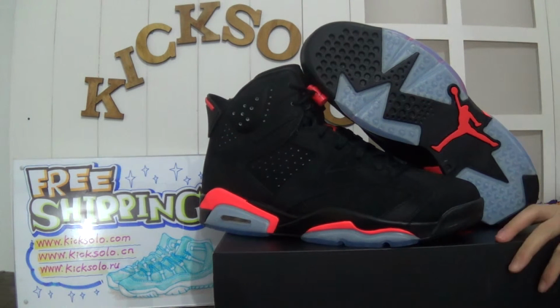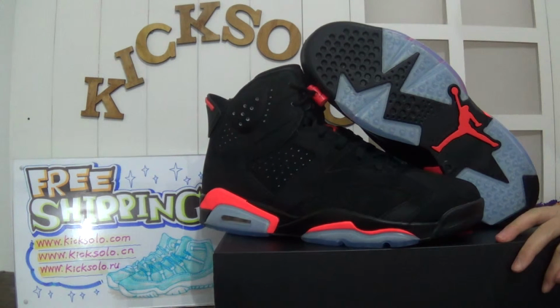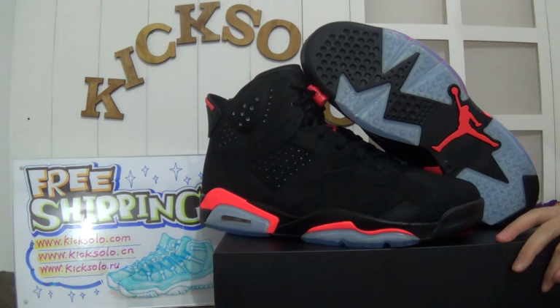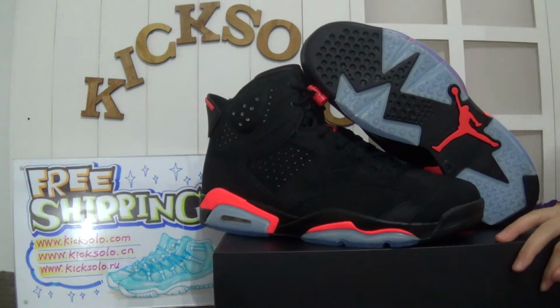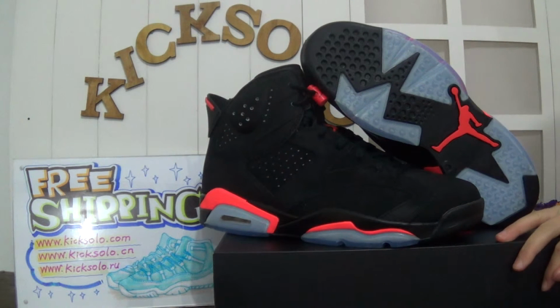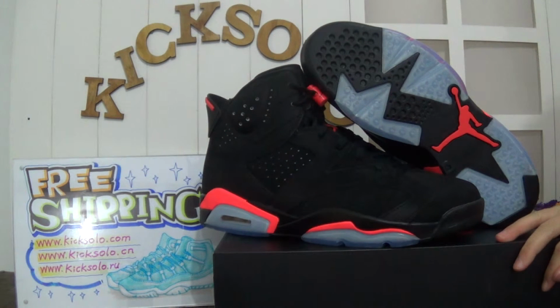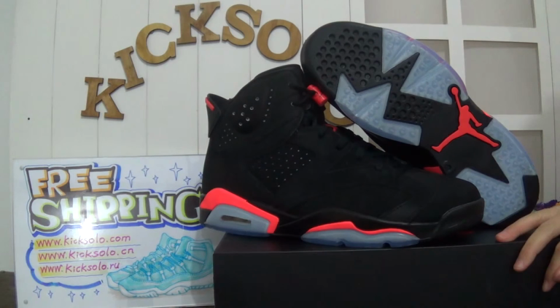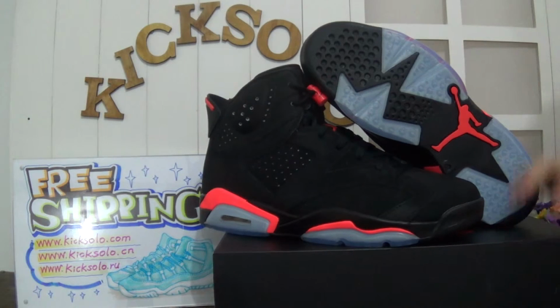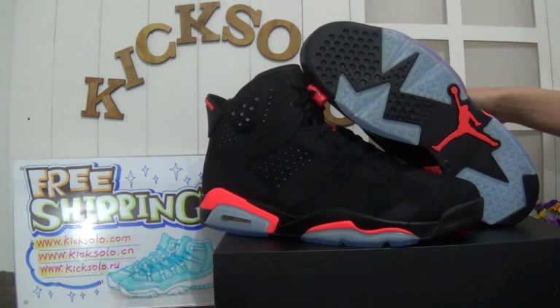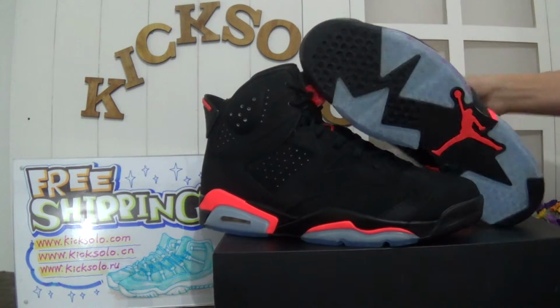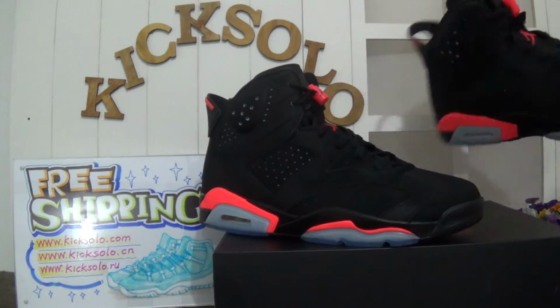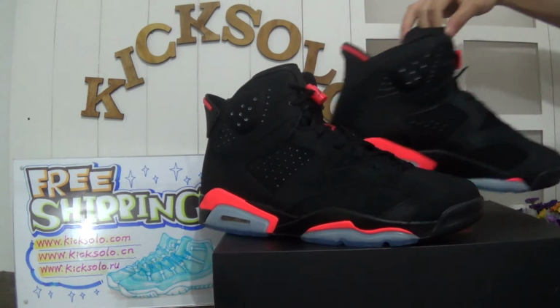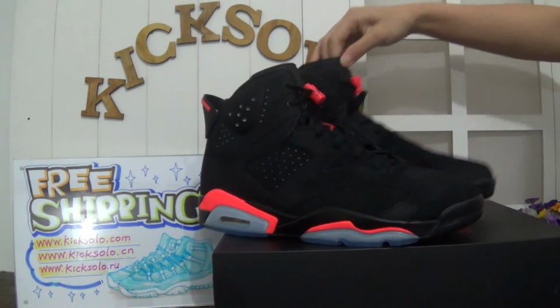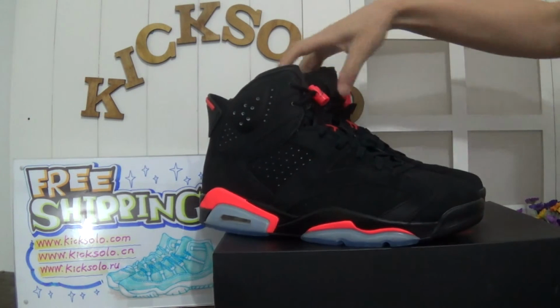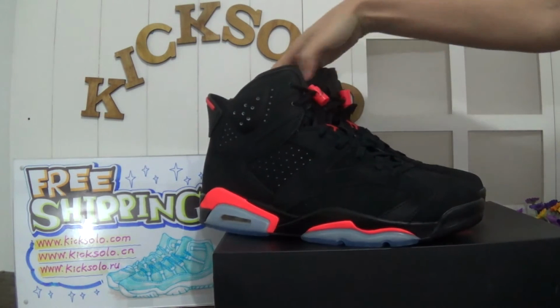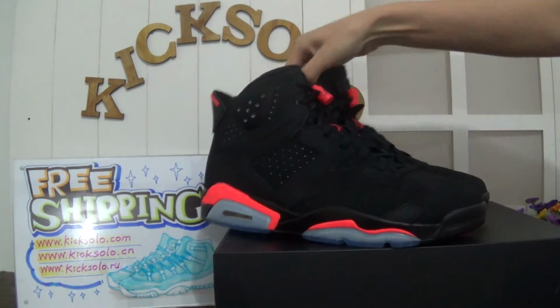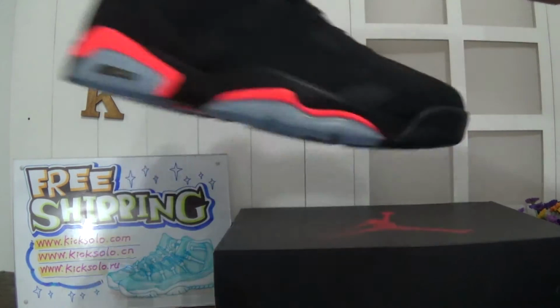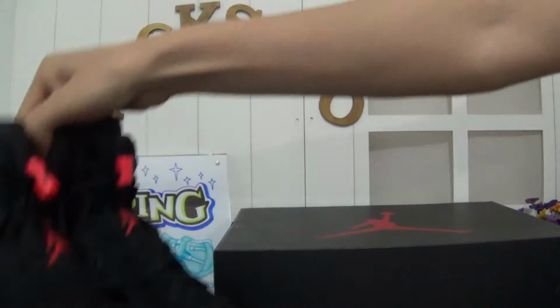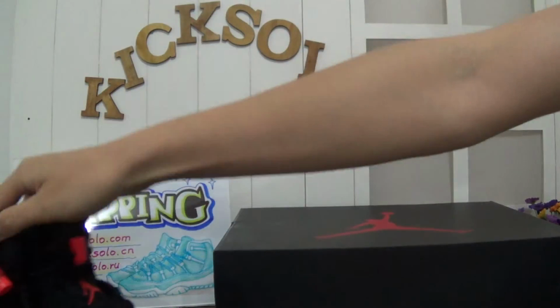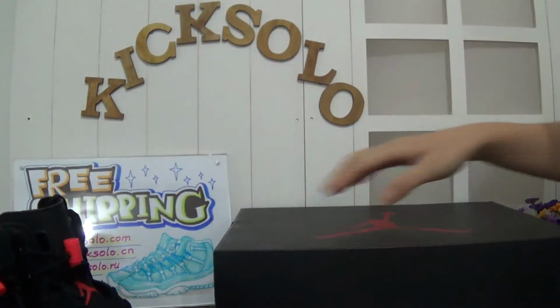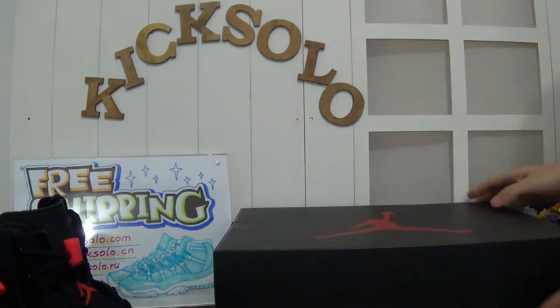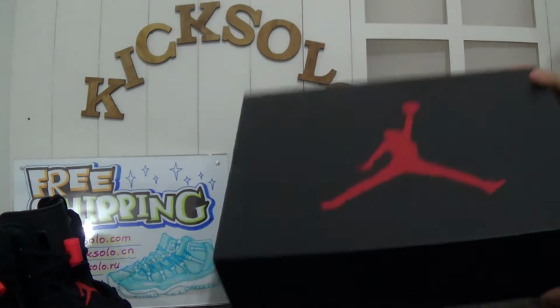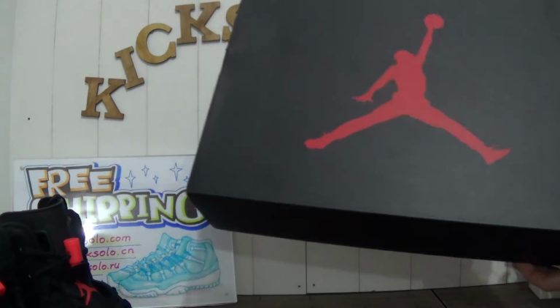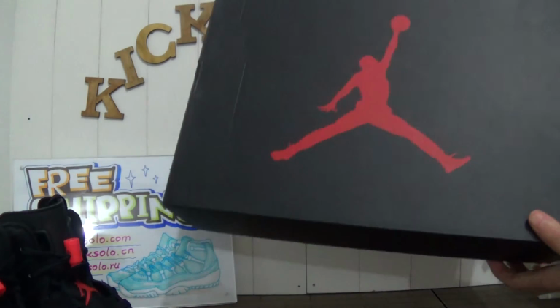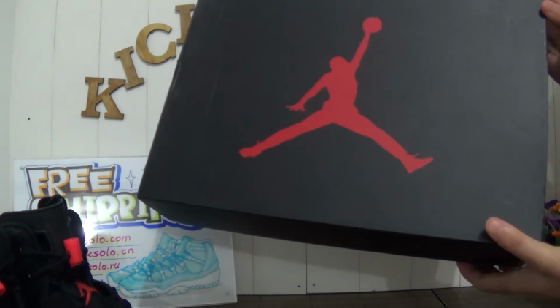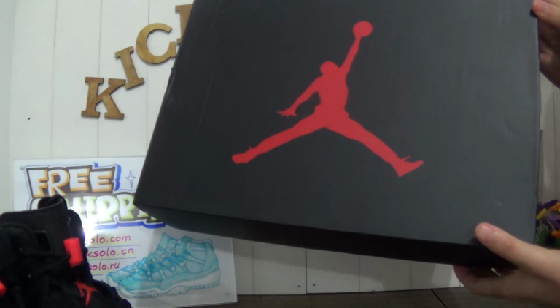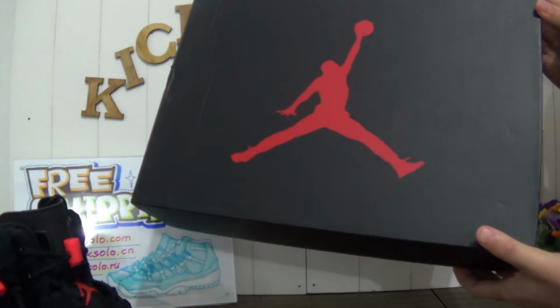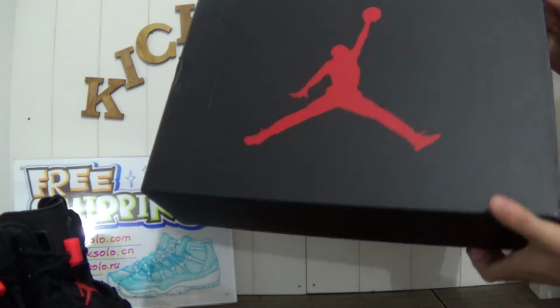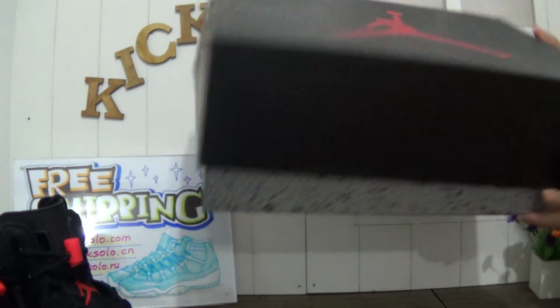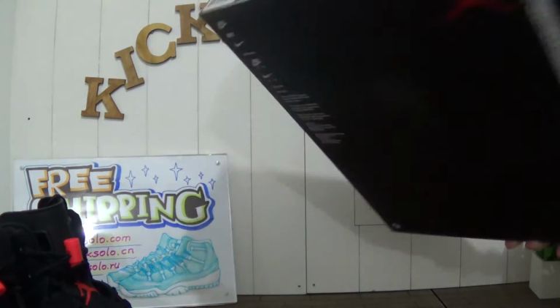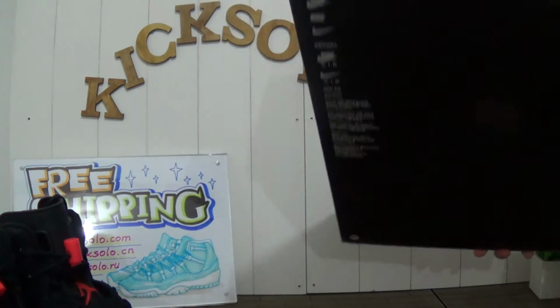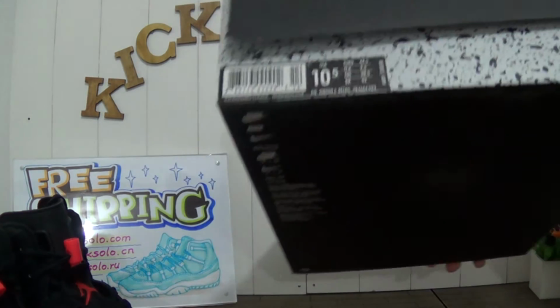Welcome to Kicksoda.com. At last, I will show the shoe's box. This is the shoe's box with a very big Jumpman logo. Check the label here.